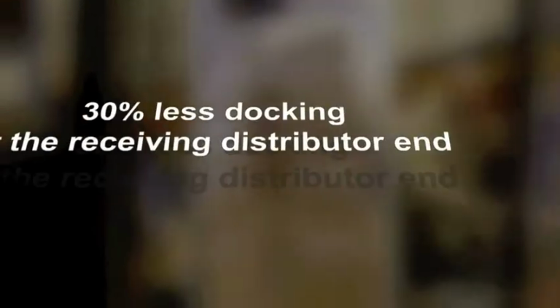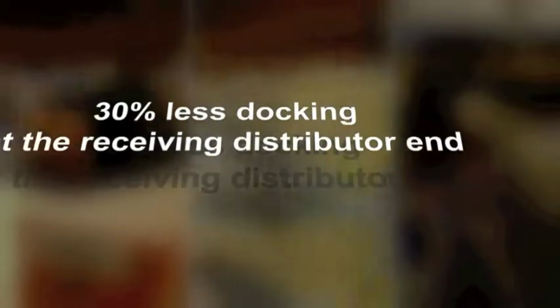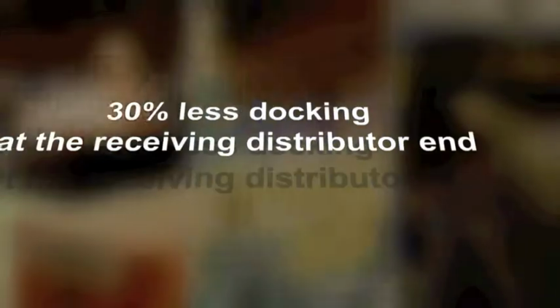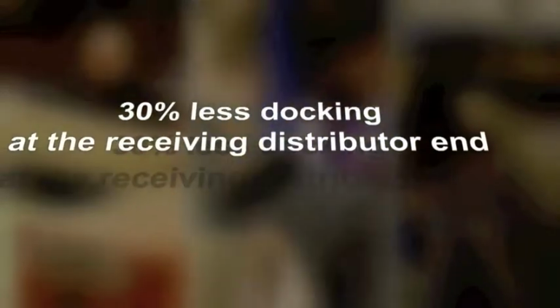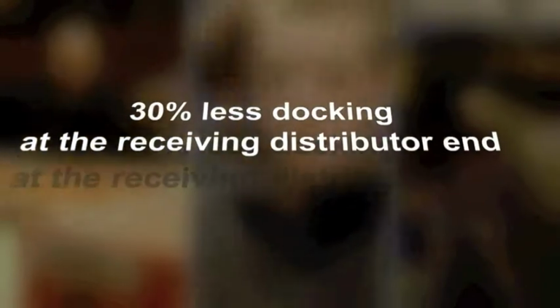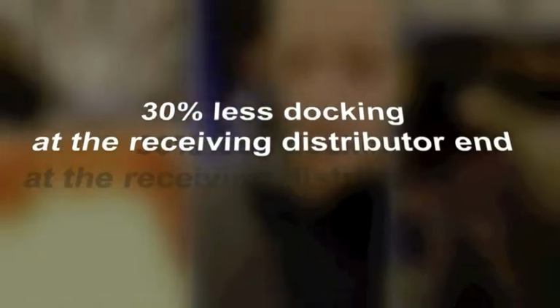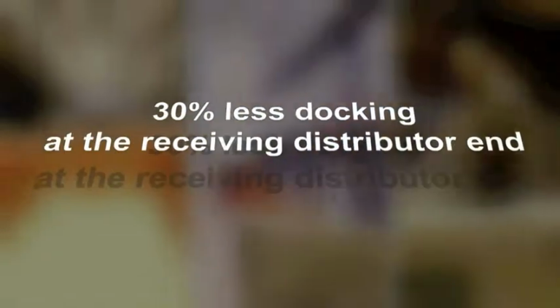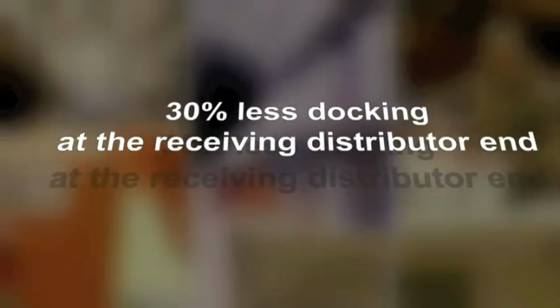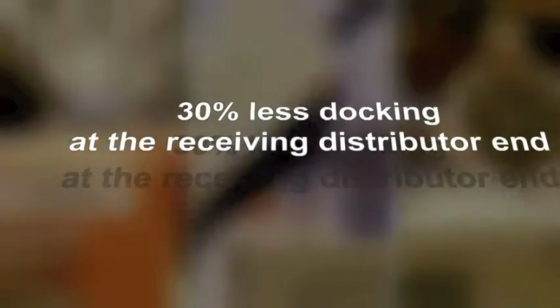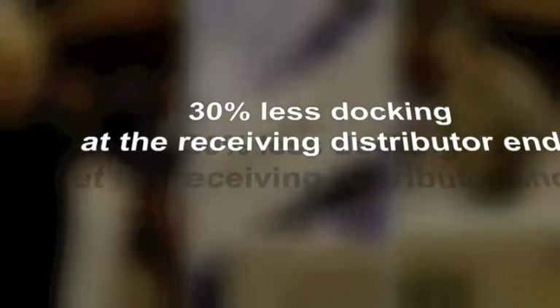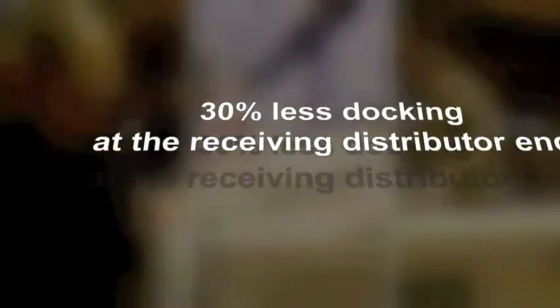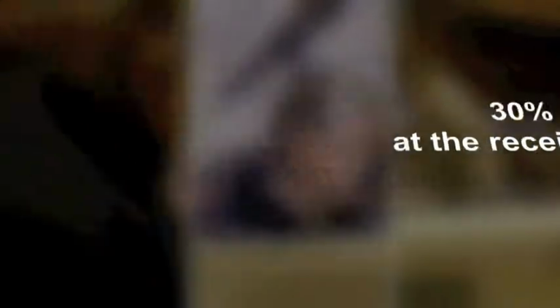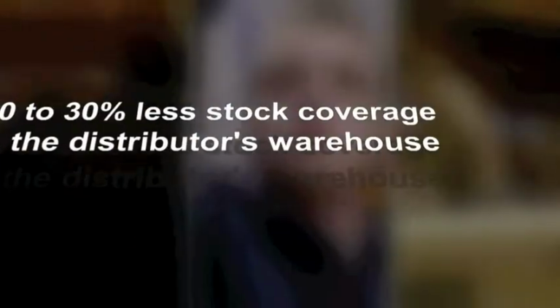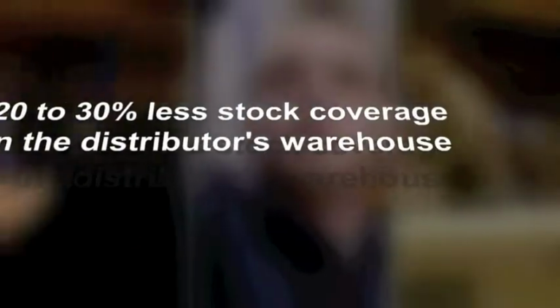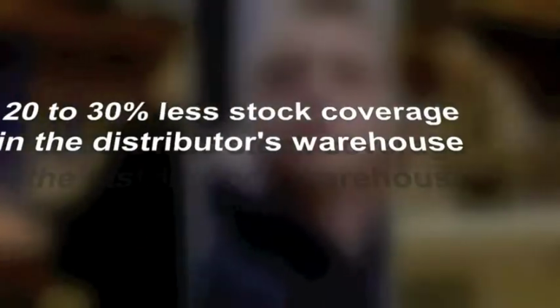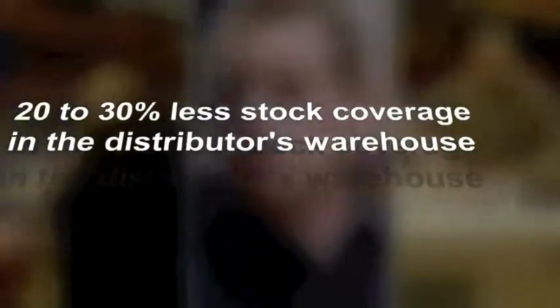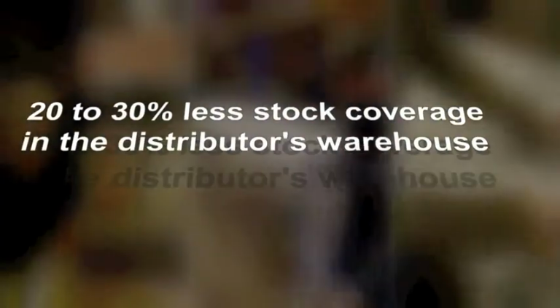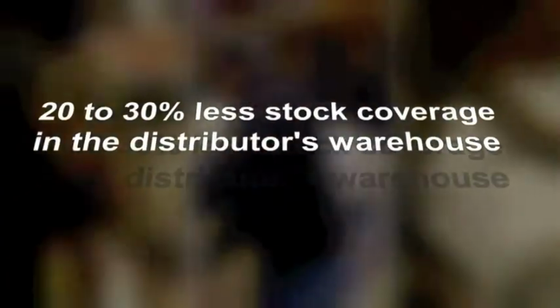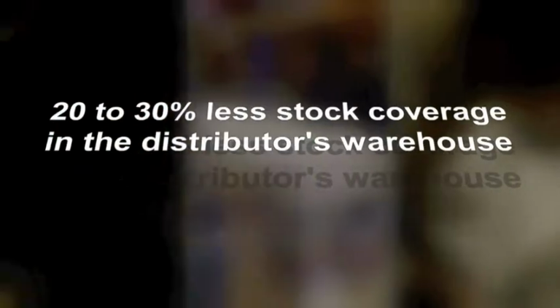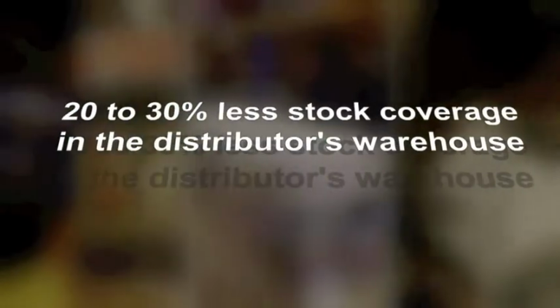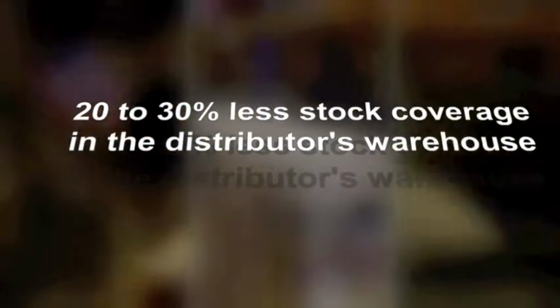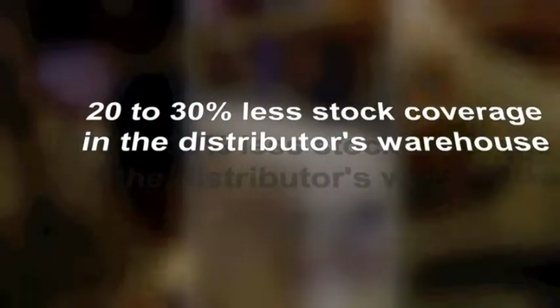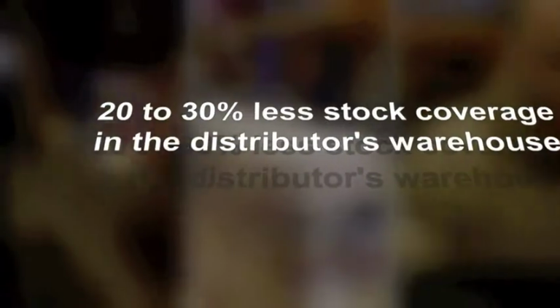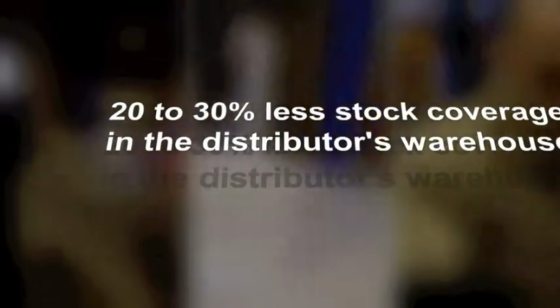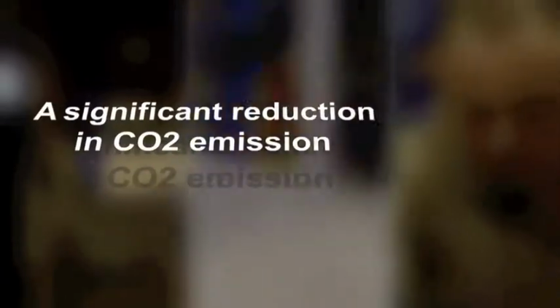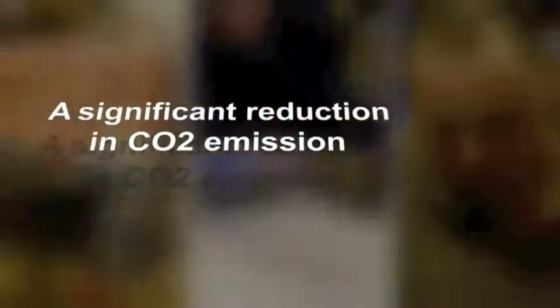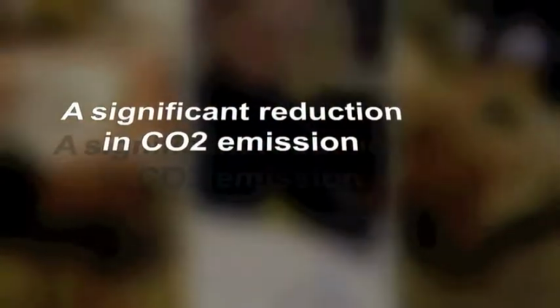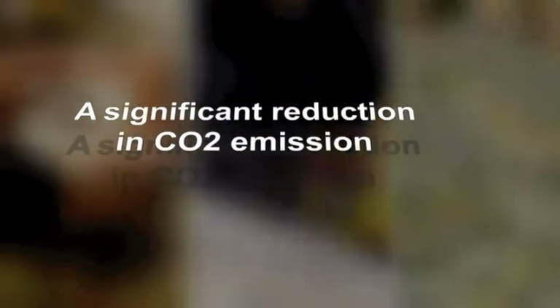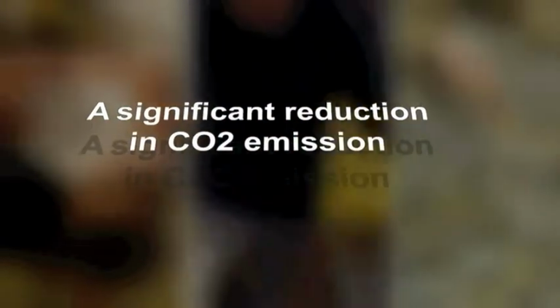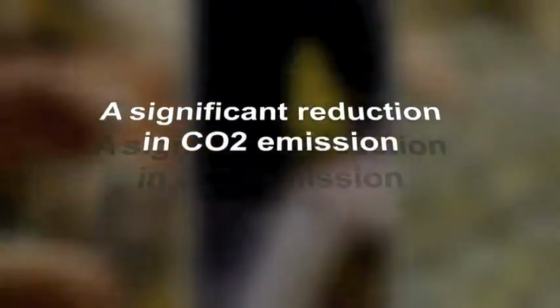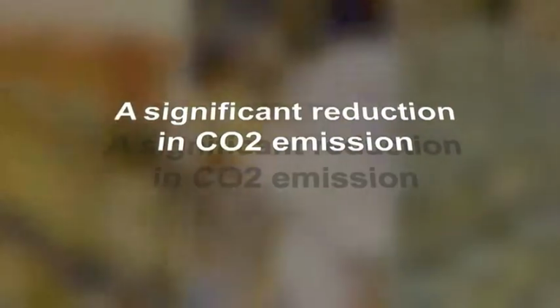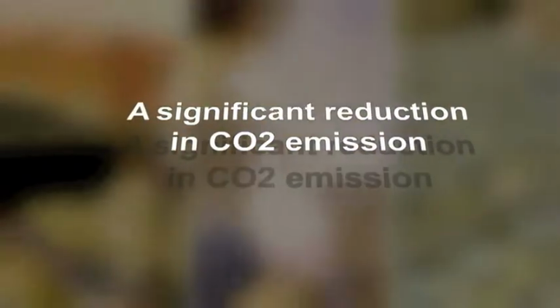30% less docking at the receiving distributor end. 20–30% less stock coverage in the distributor's warehouse. A significant reduction in CO2 emissions.